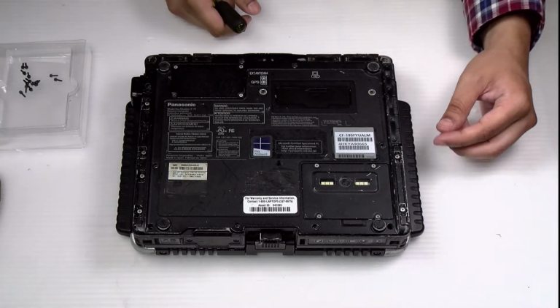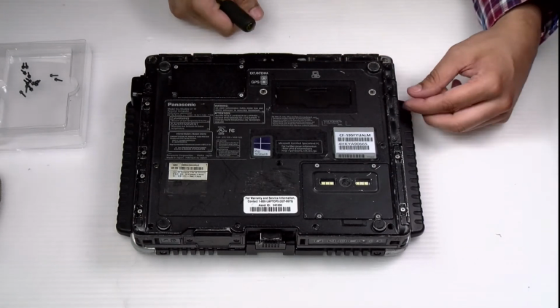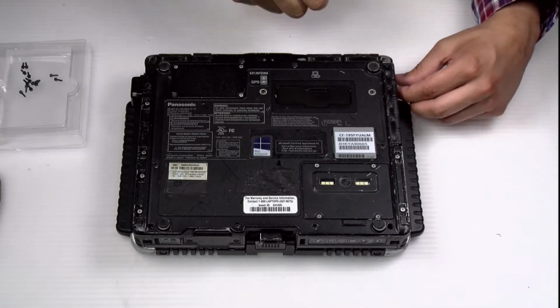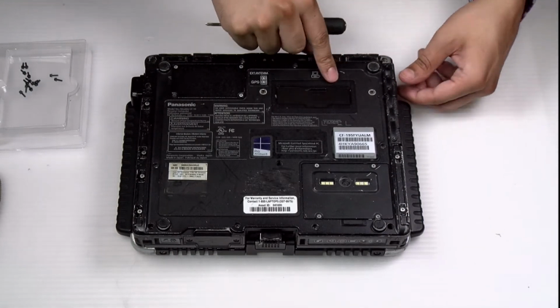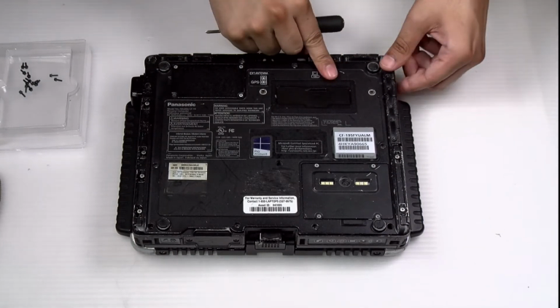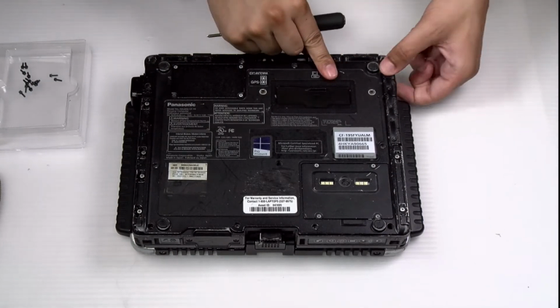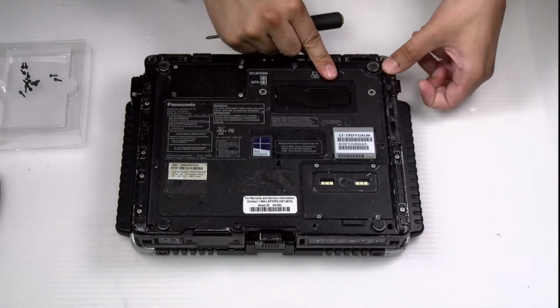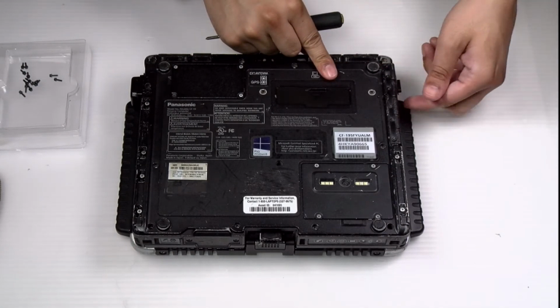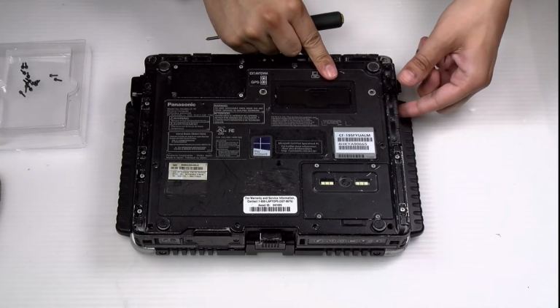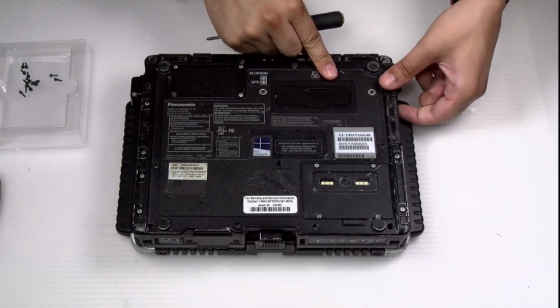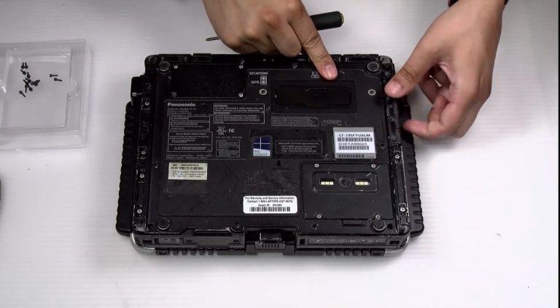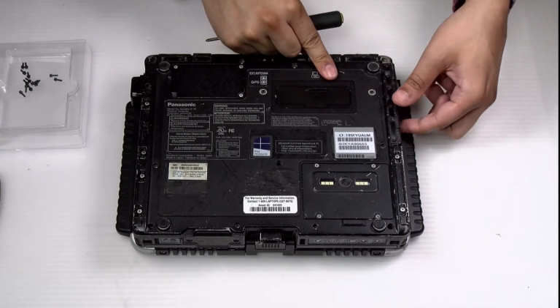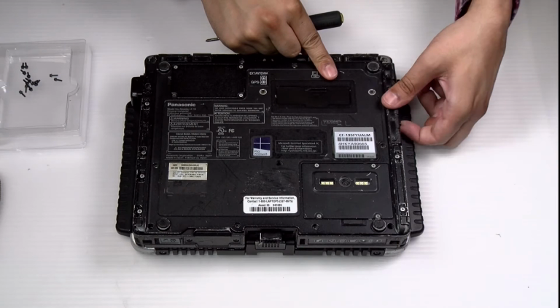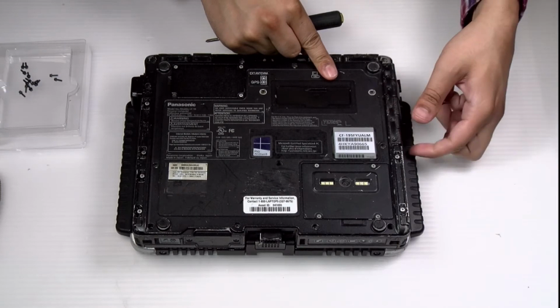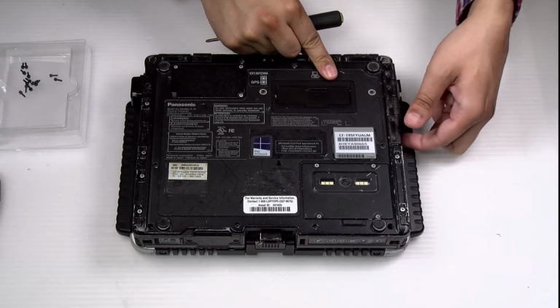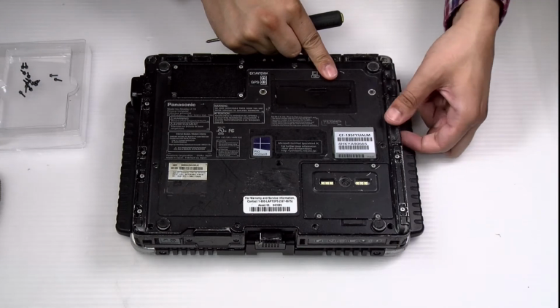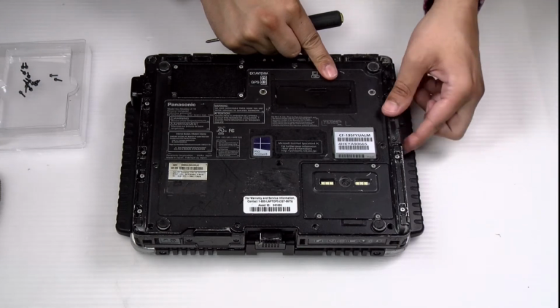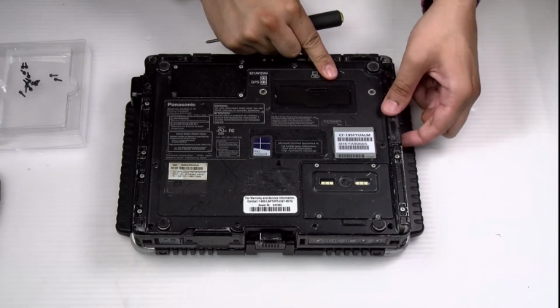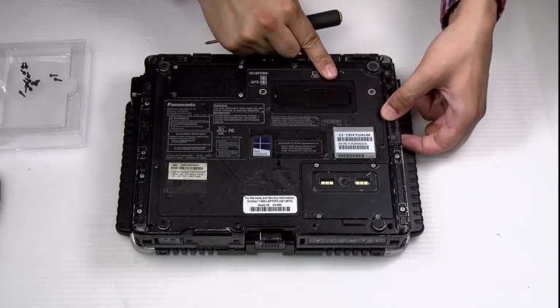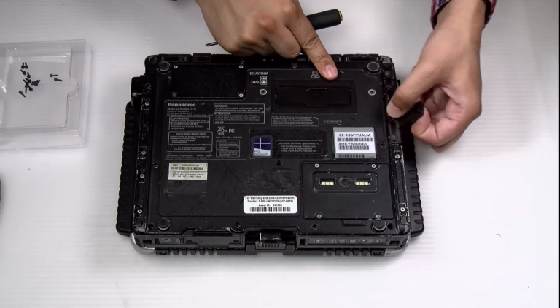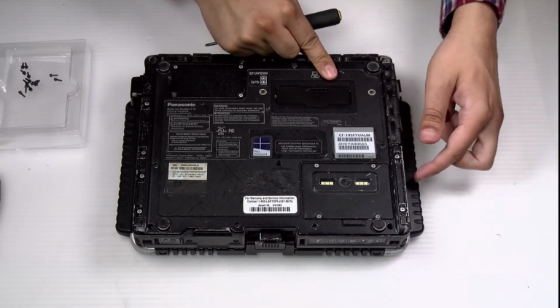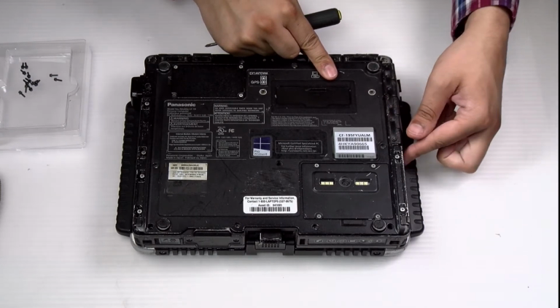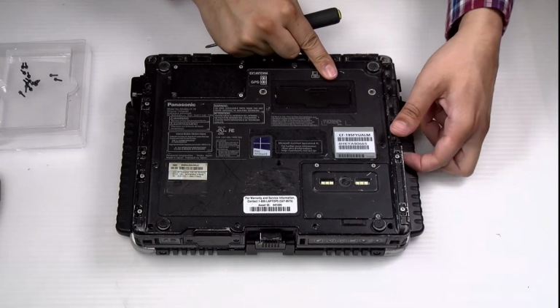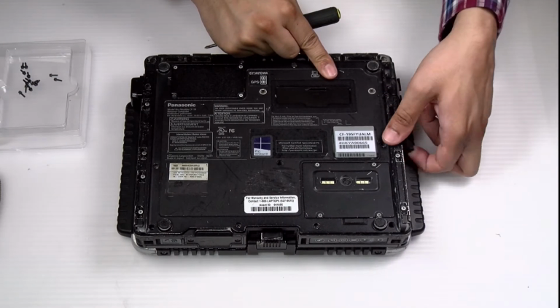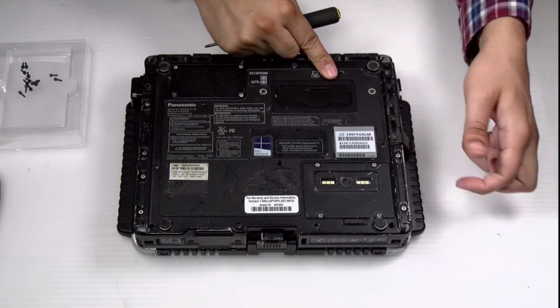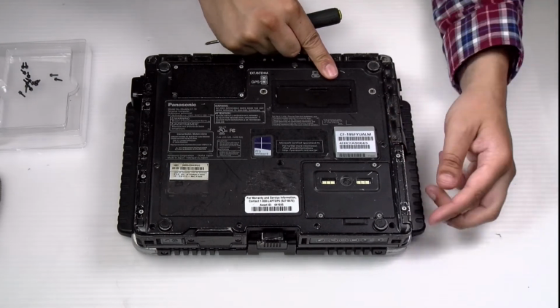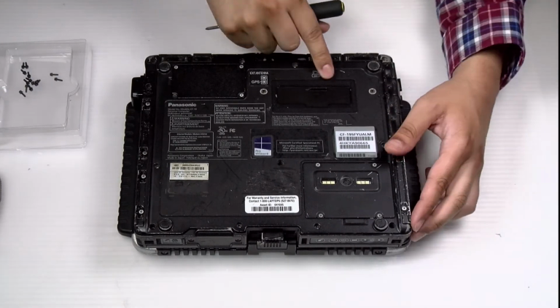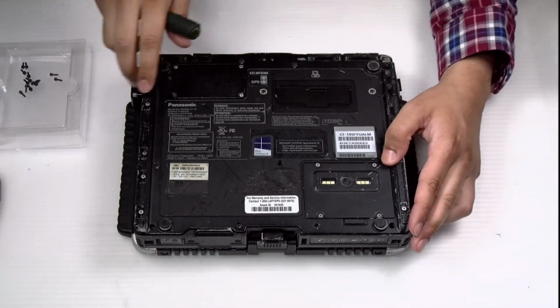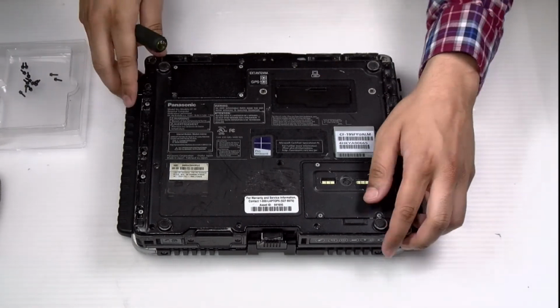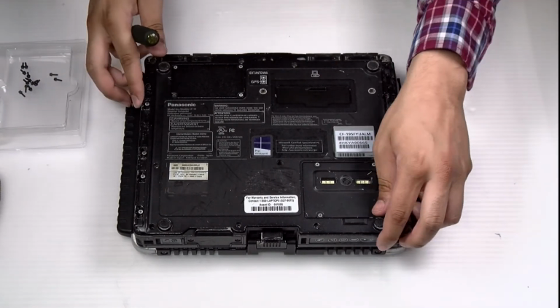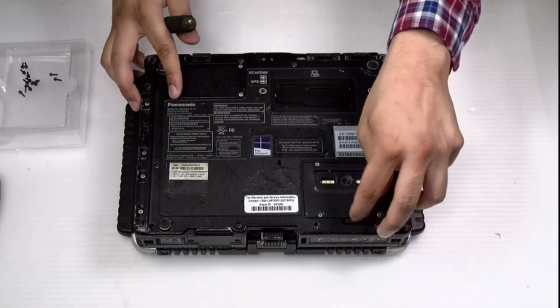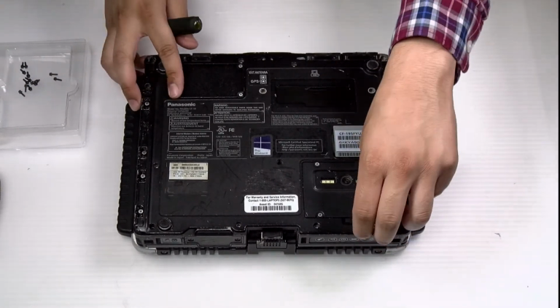Now I just want to find a spot to pry the plate open. It's a lot easier if all the port doors are open as well.